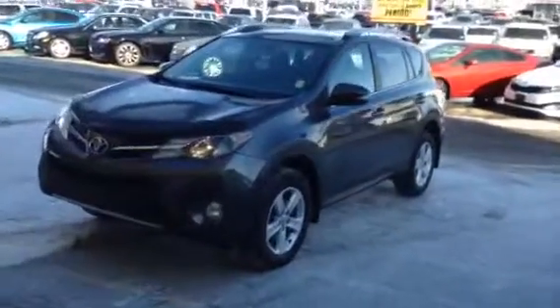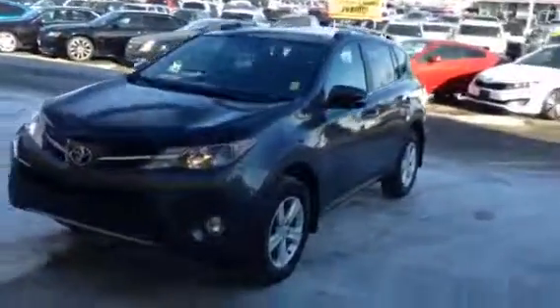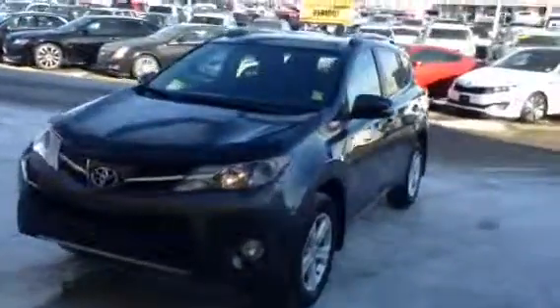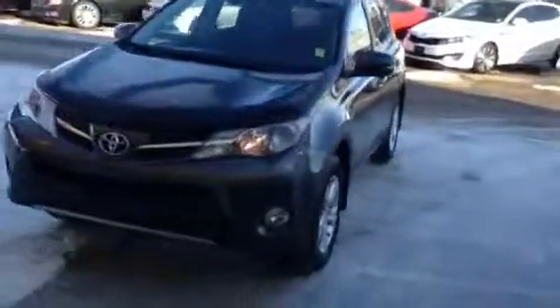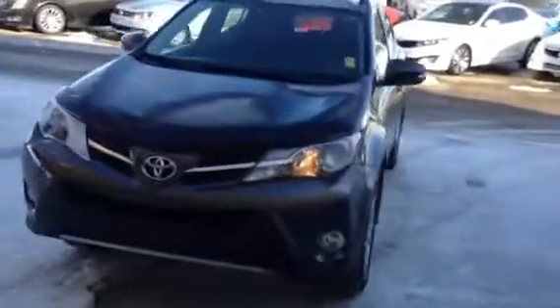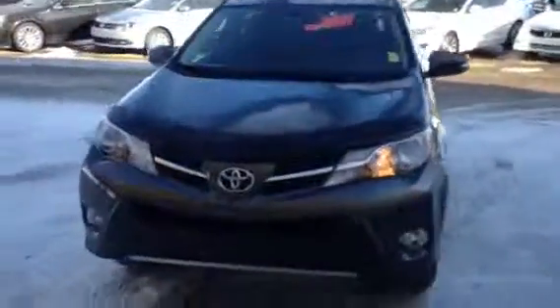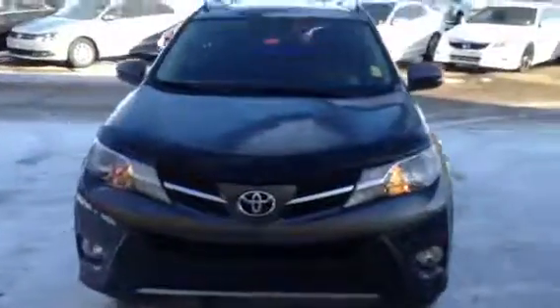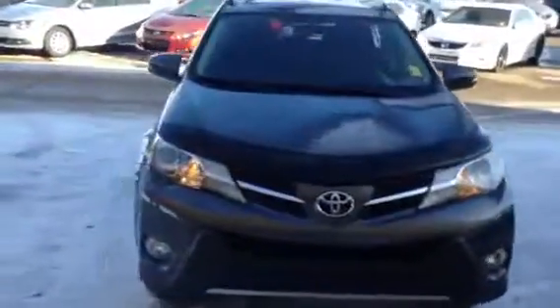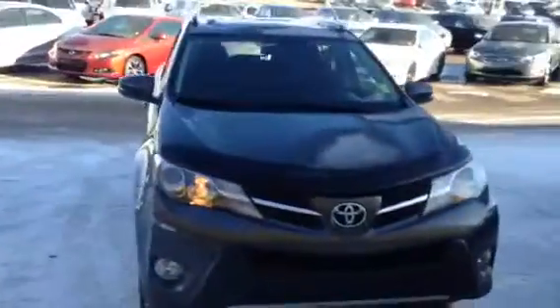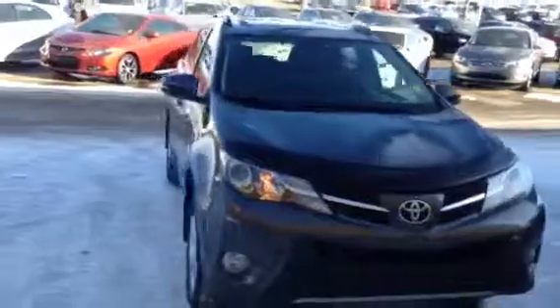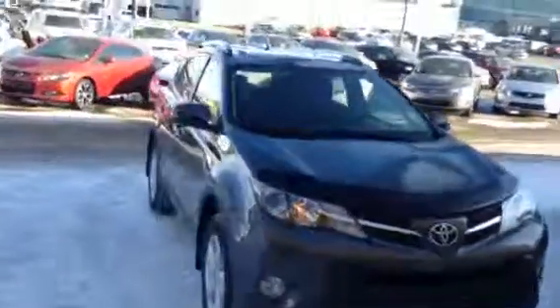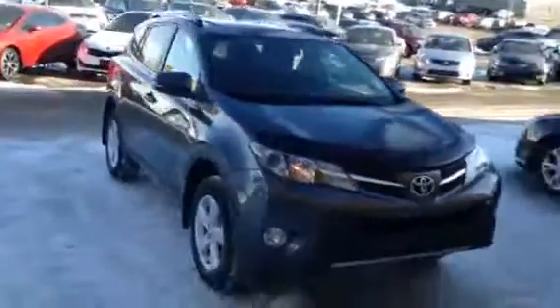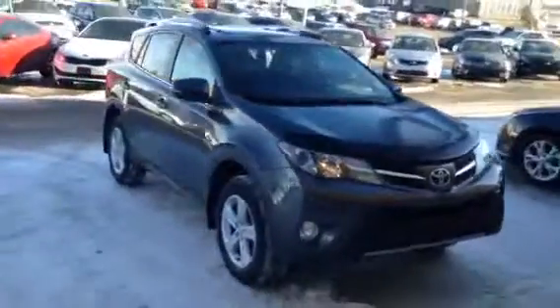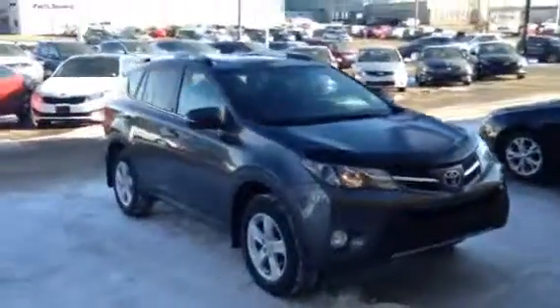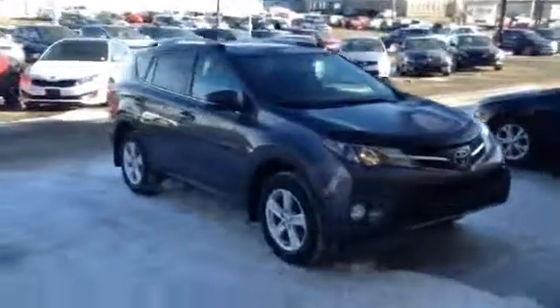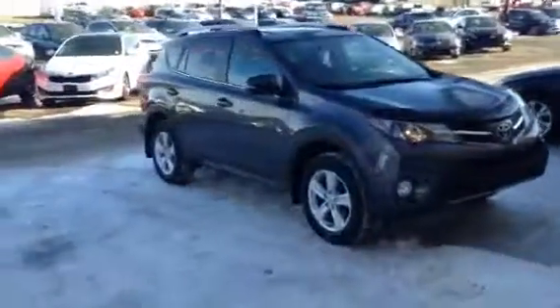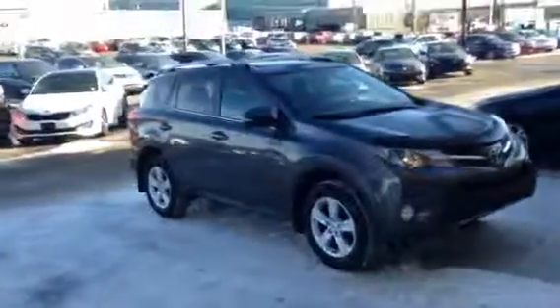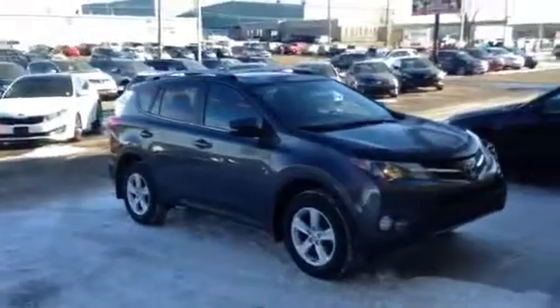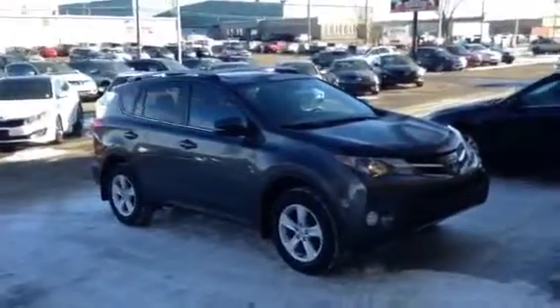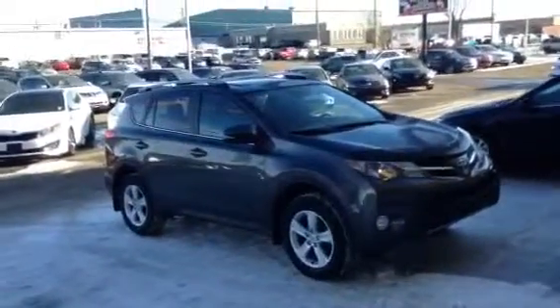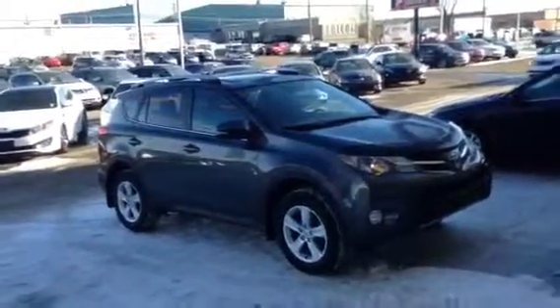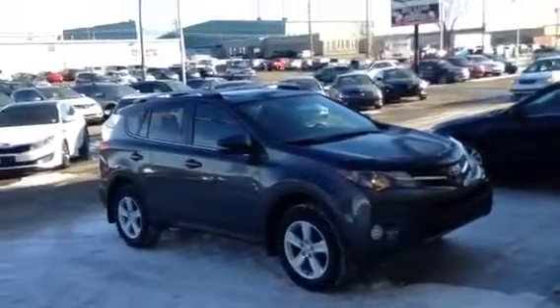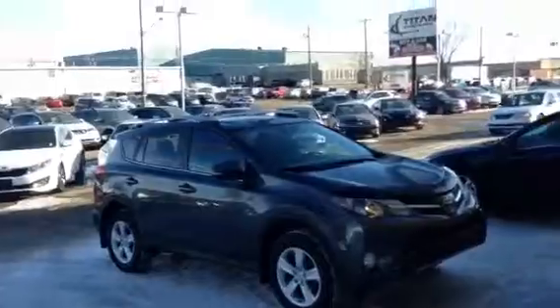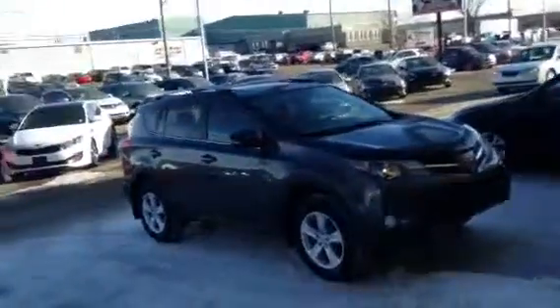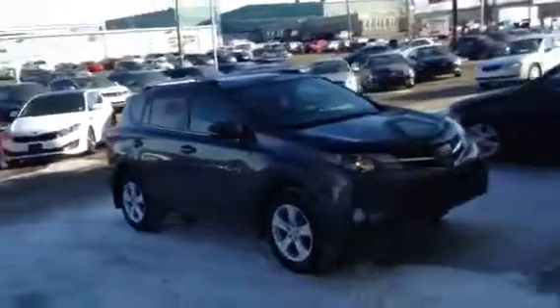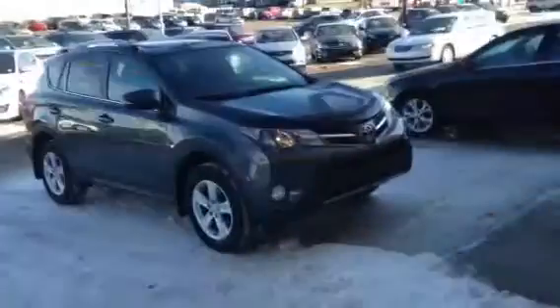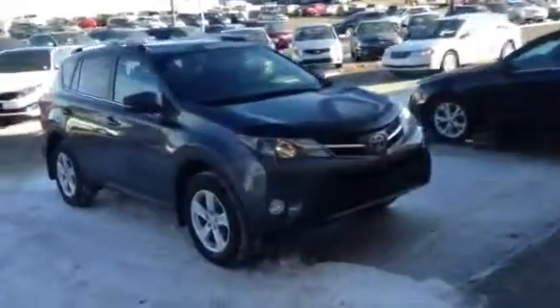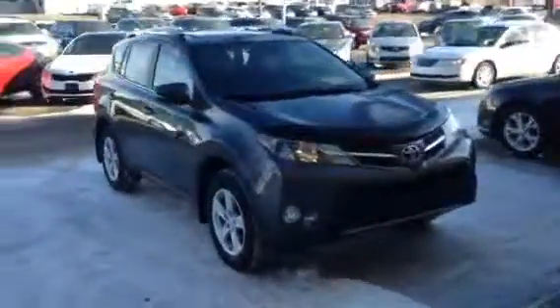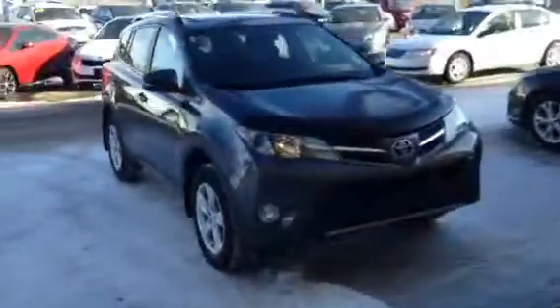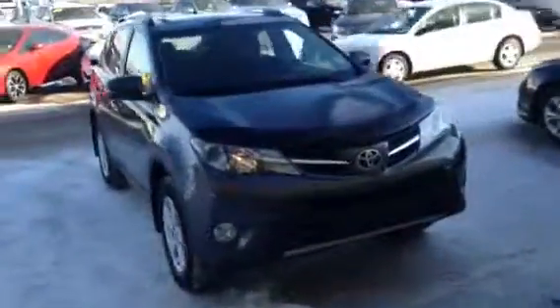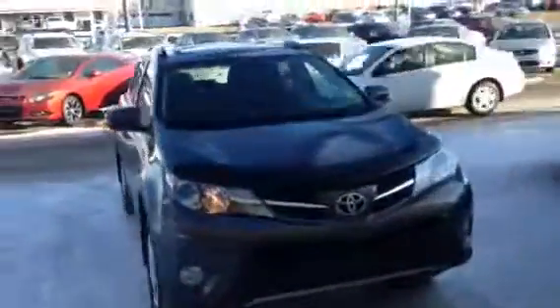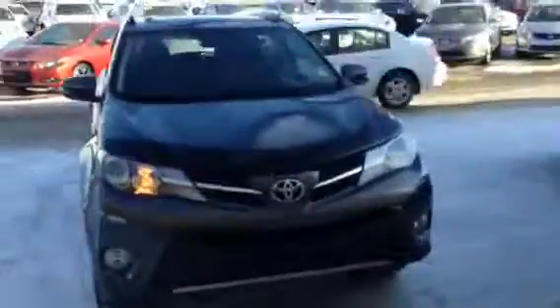Hi Carol, my name is Mike from Titan Automotive. I wanted to thank you very much for the email on the 2013 Toyota RAV4. I went and got it brushed off and cleaned up so you can have a better look at the vehicle and see how nice a shape and condition it's in.